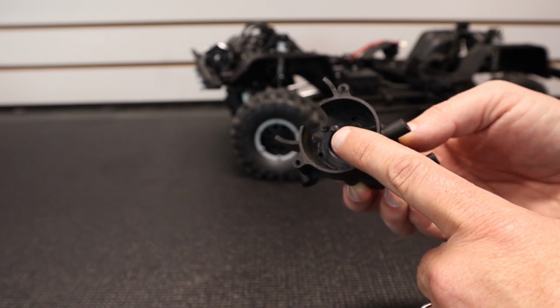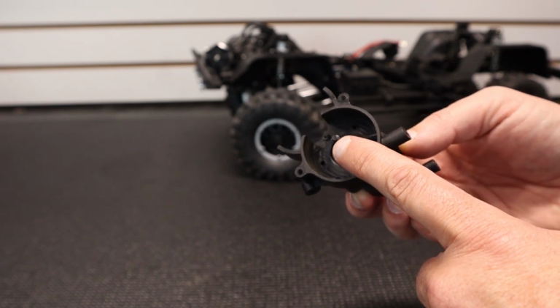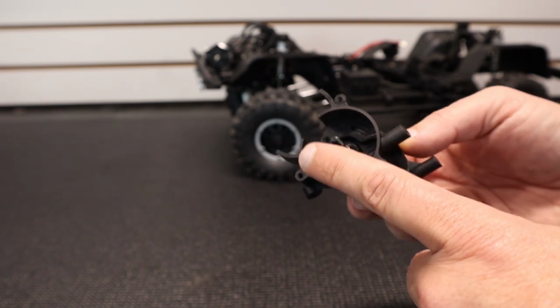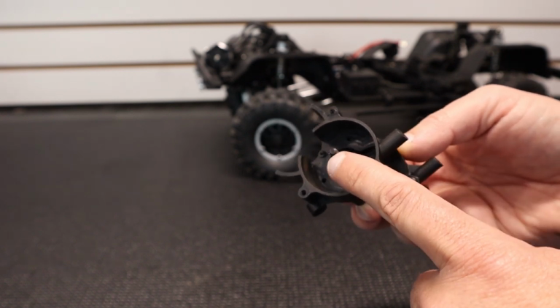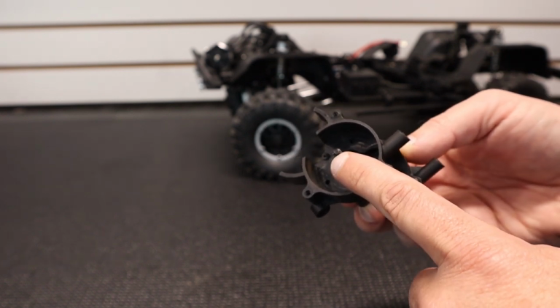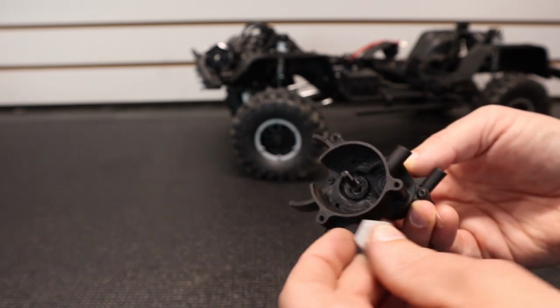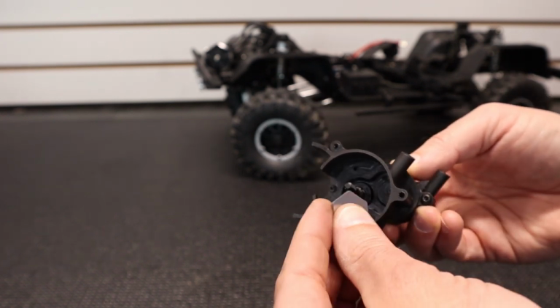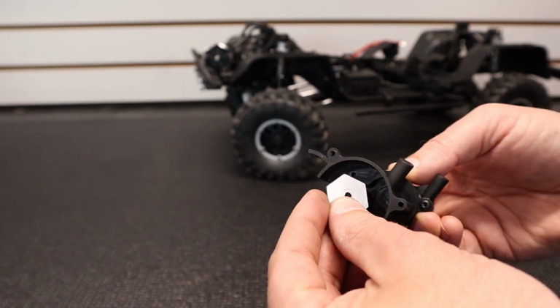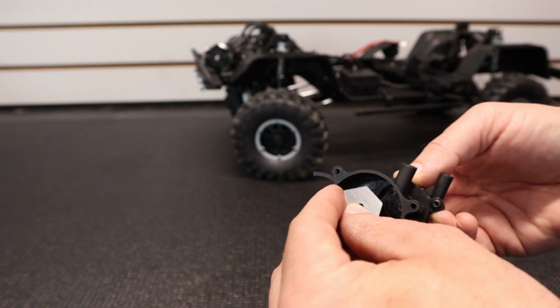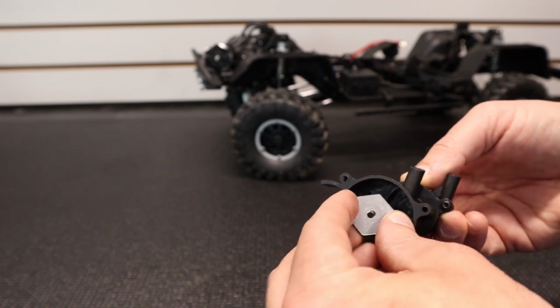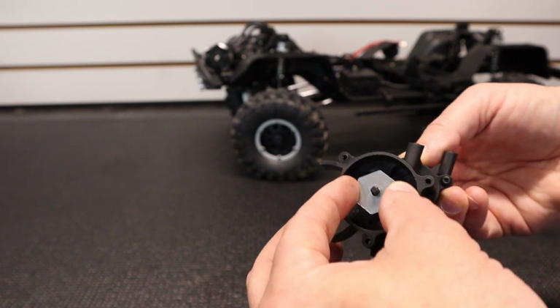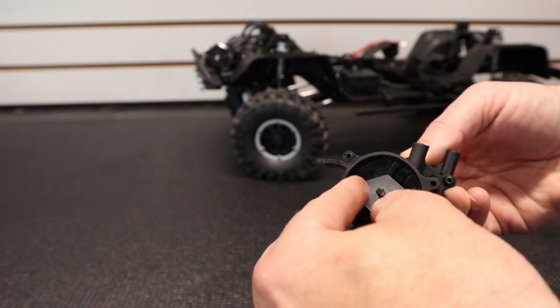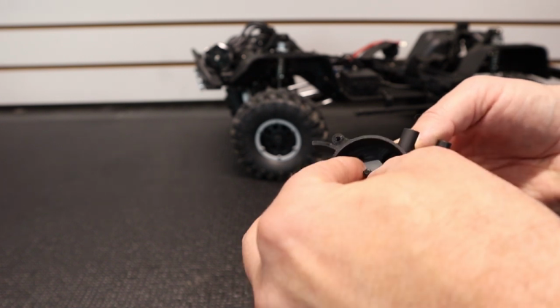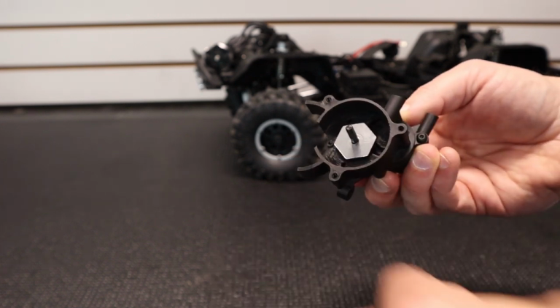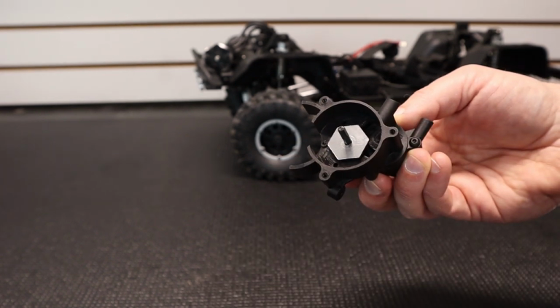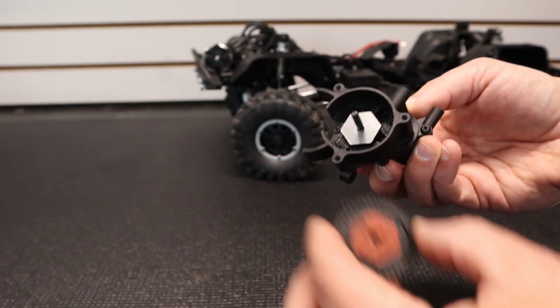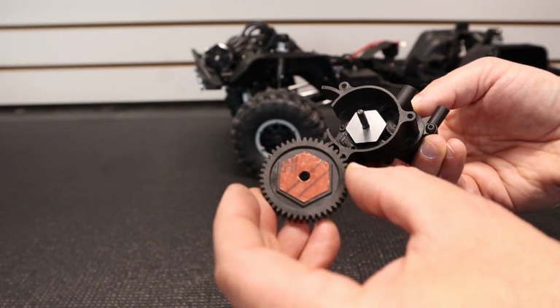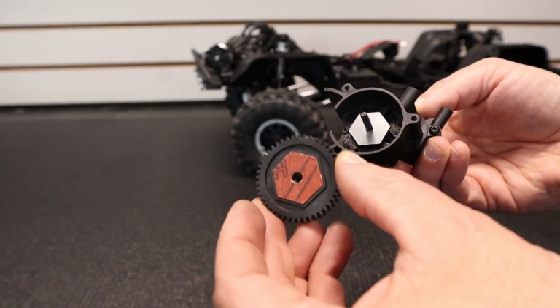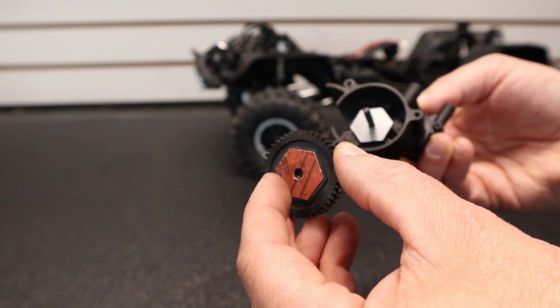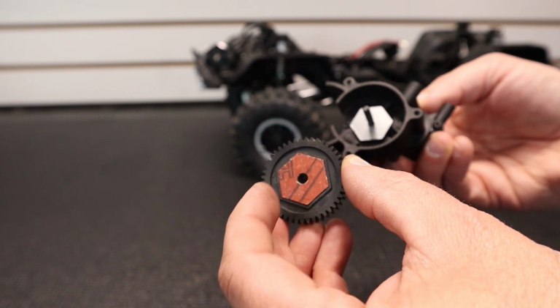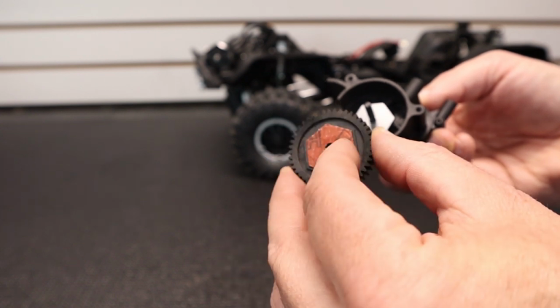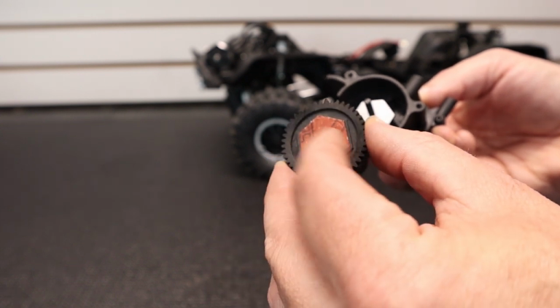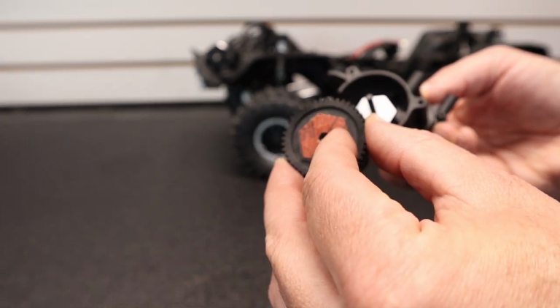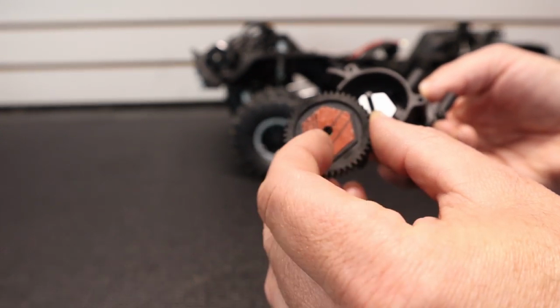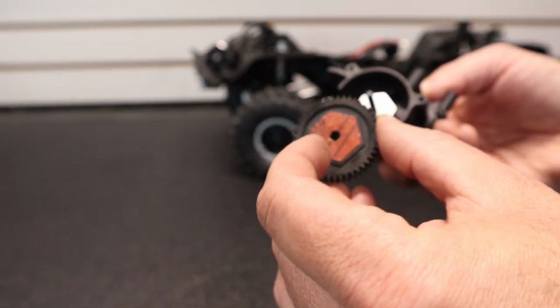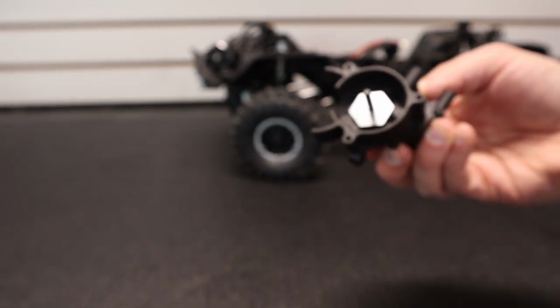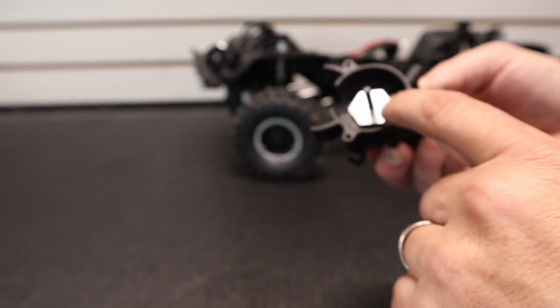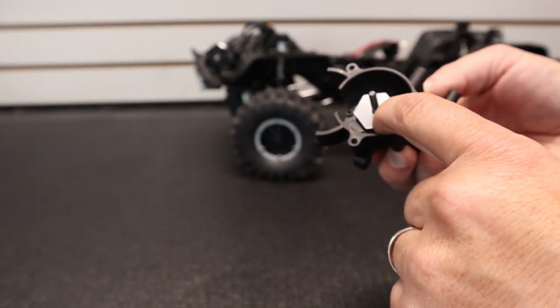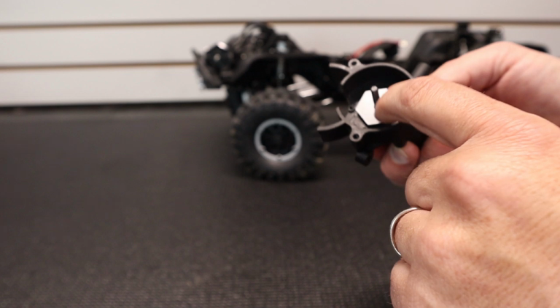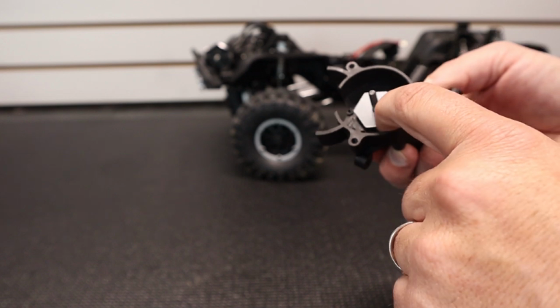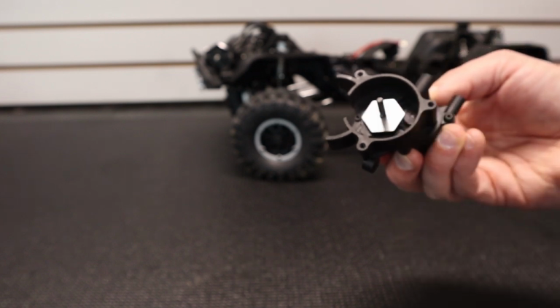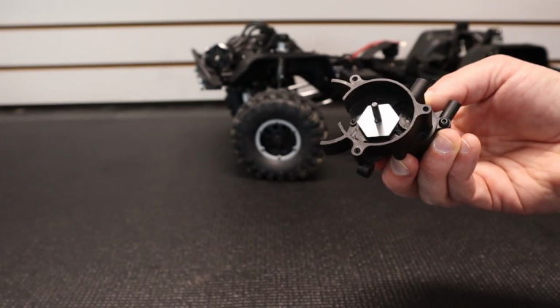Now we're going to install our Robinson Racing spur gear. Instead of using the slipper clutch, we're going to use the lockout, so just slide the plate on. If you are going to use the slipper pads, you'll have to transfer those over to the new gear, but since we're locking it out, we're just going to slide on the metal plate.